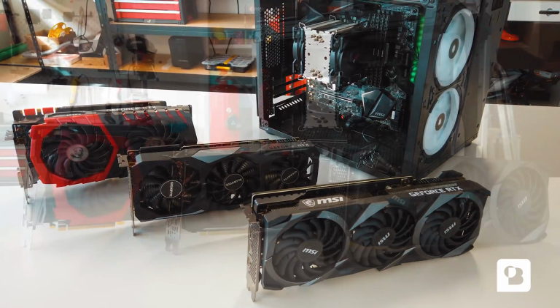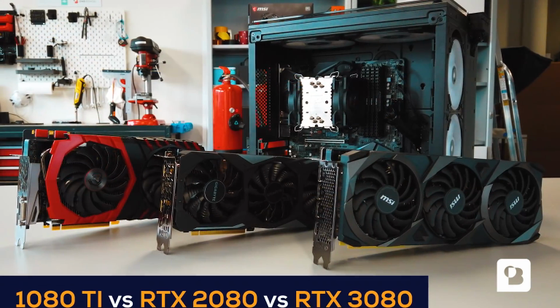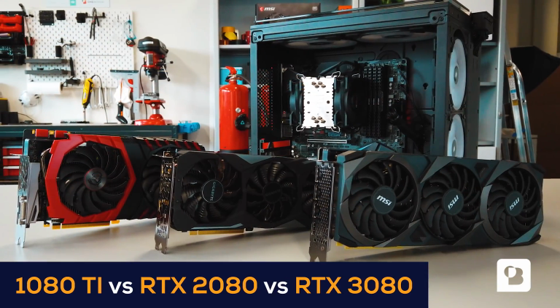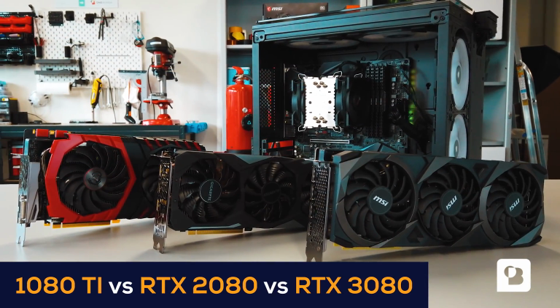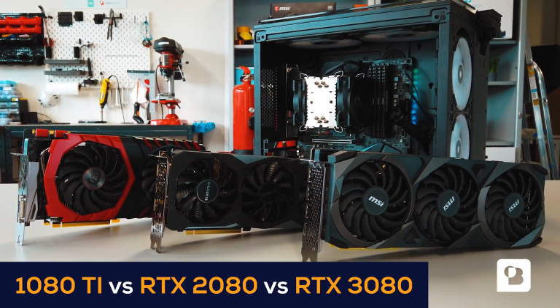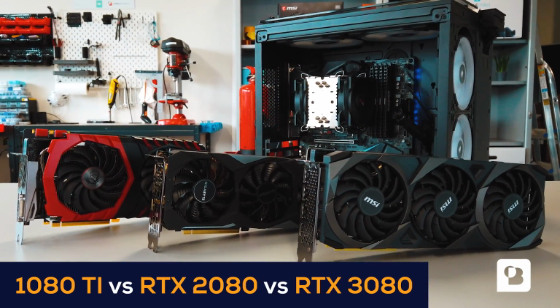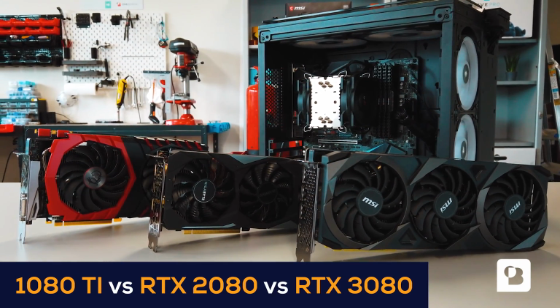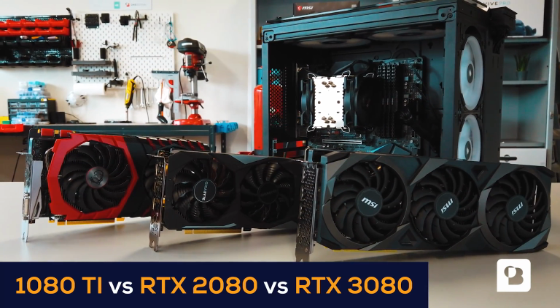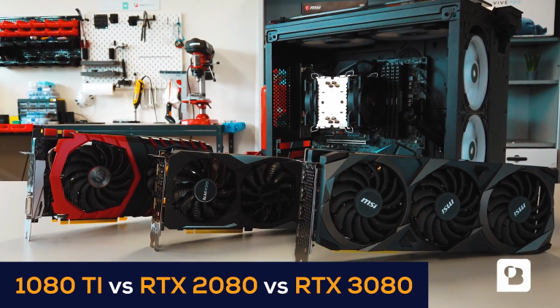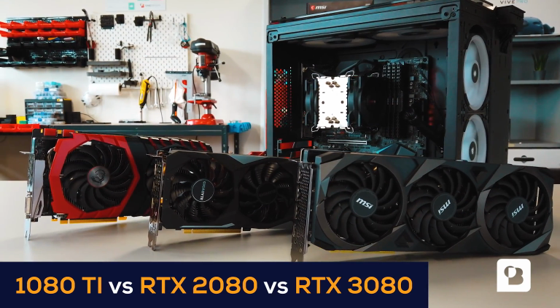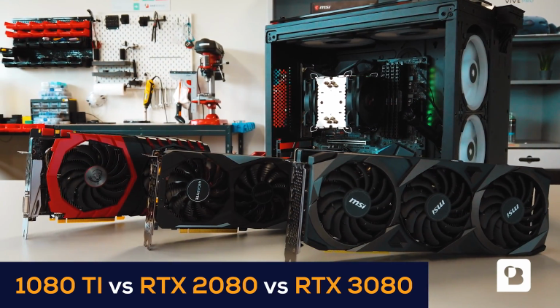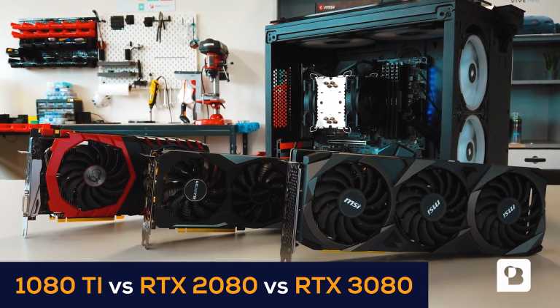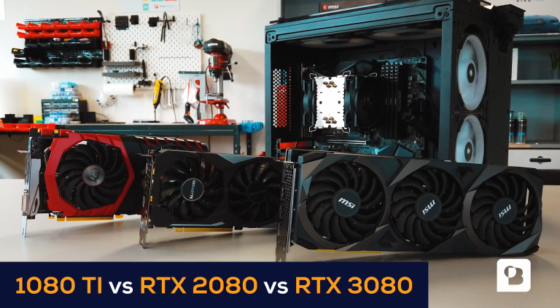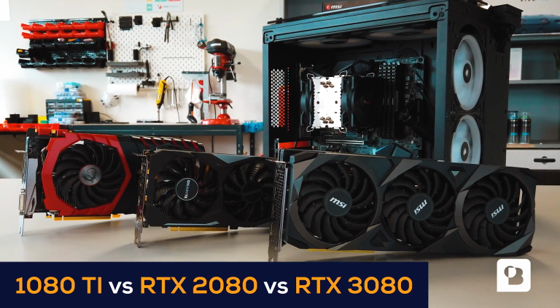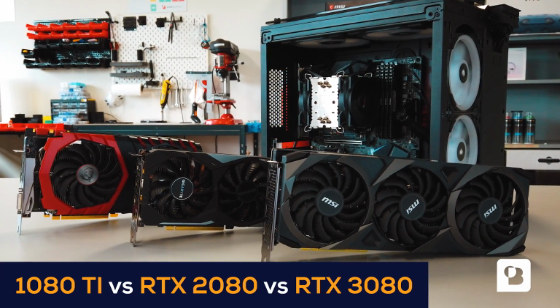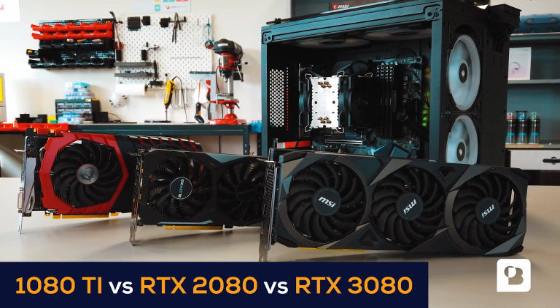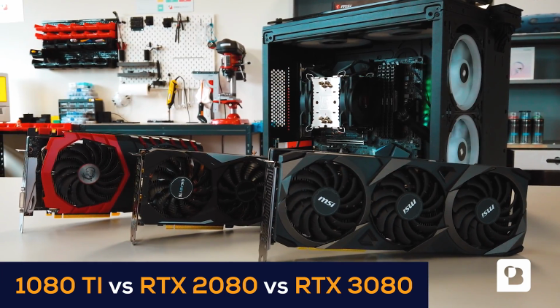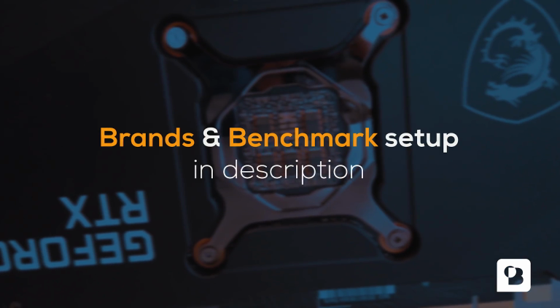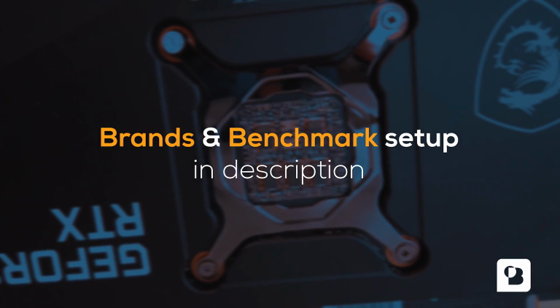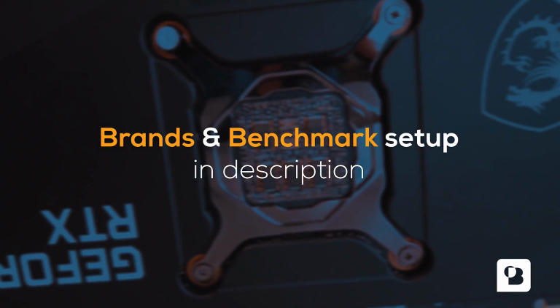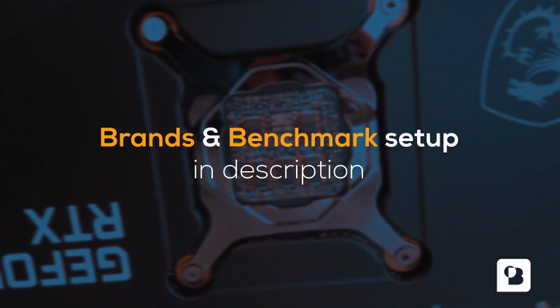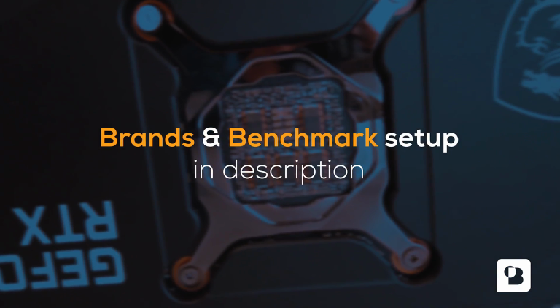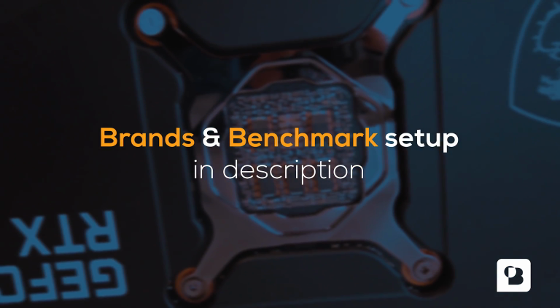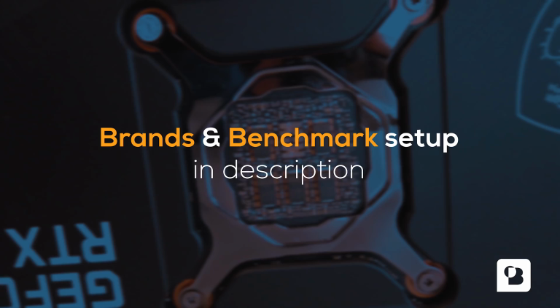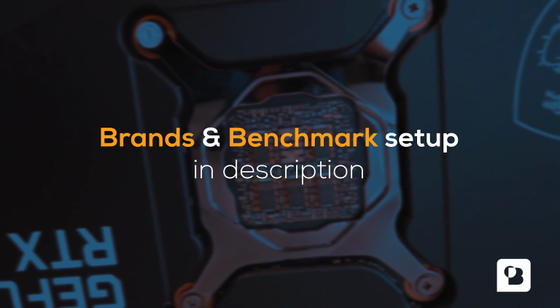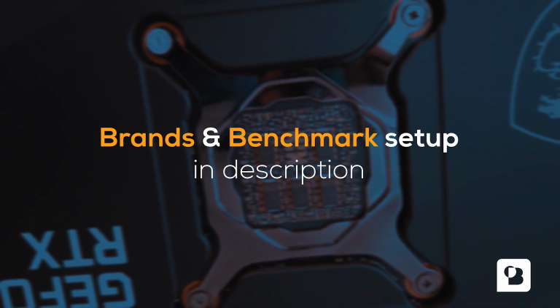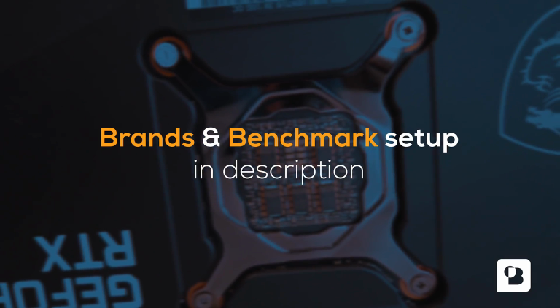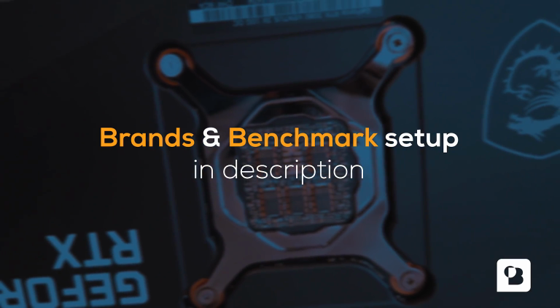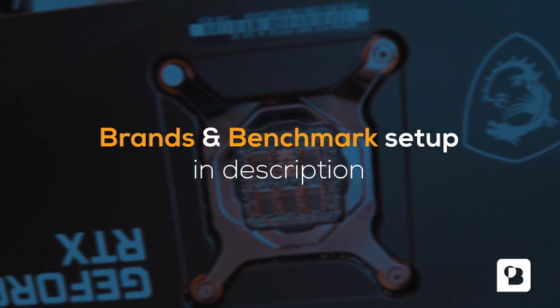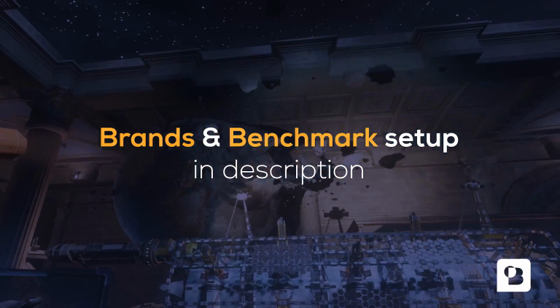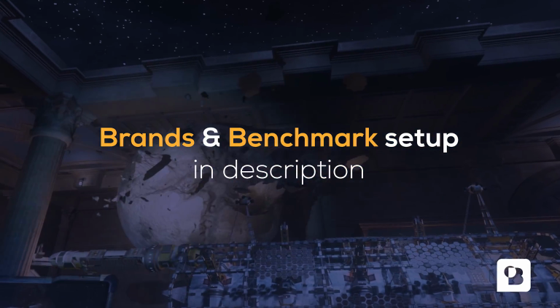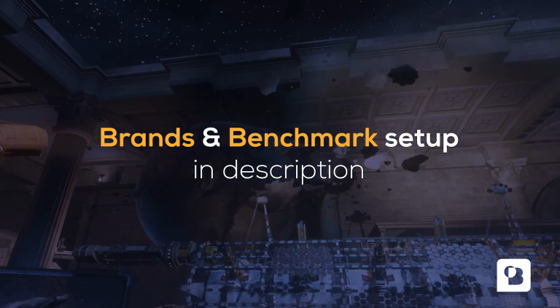Our GPUs in stock are the GTX 1080 Ti, the RTX 2080, and the new RTX 3080. In the description we provide a bit more background as to which specific brands they are, as well as the benchmark setup we used.